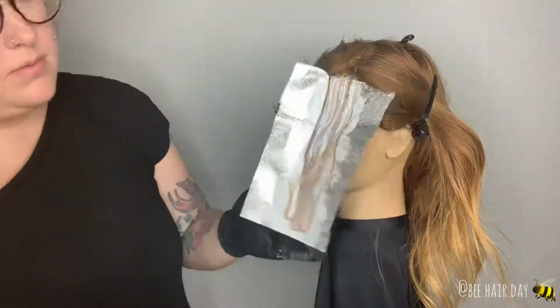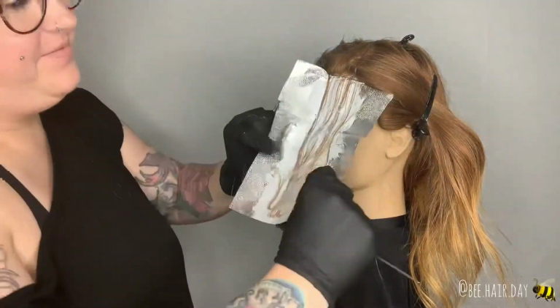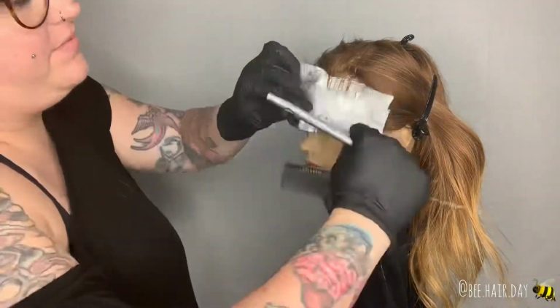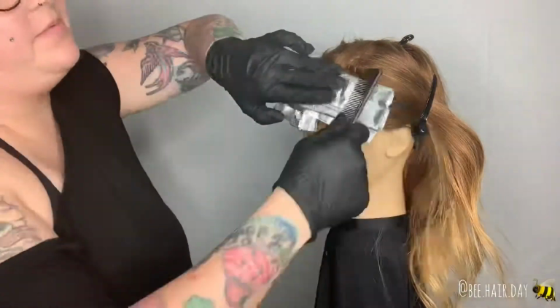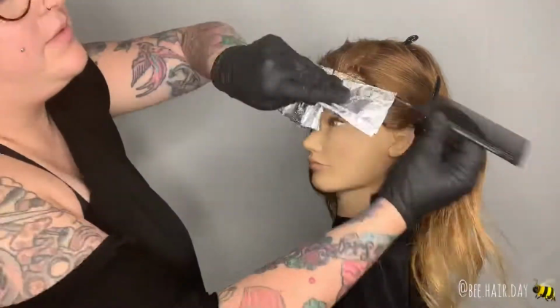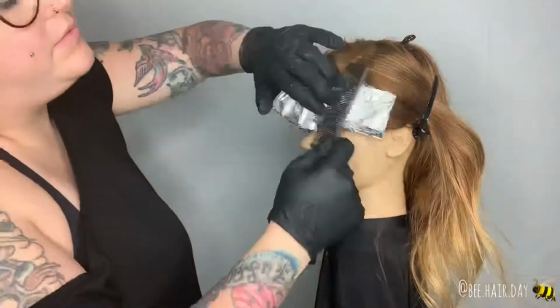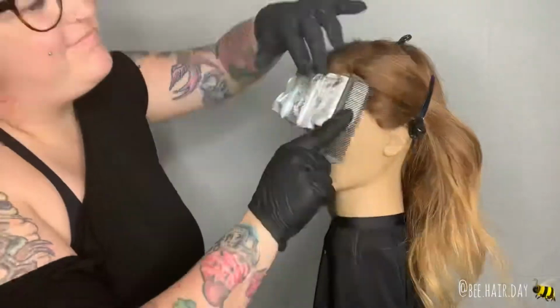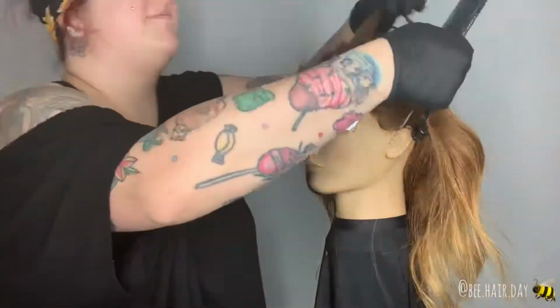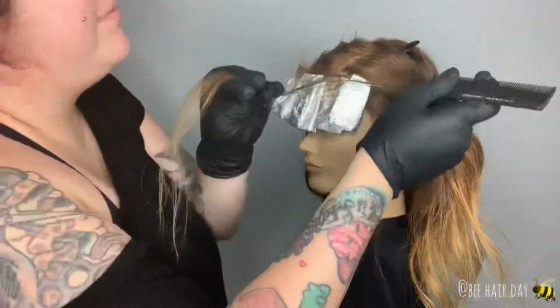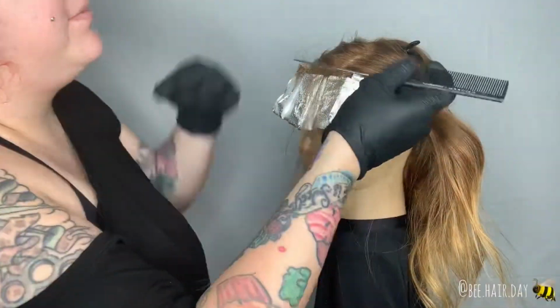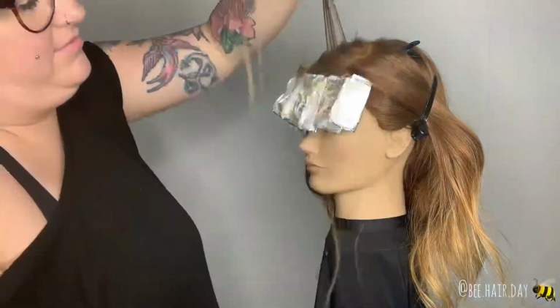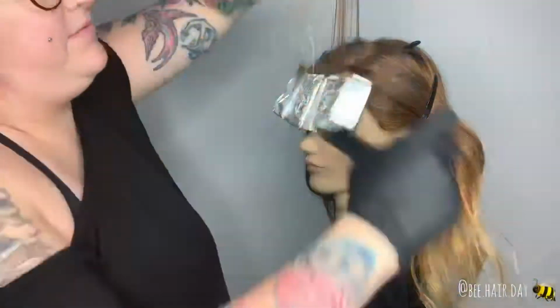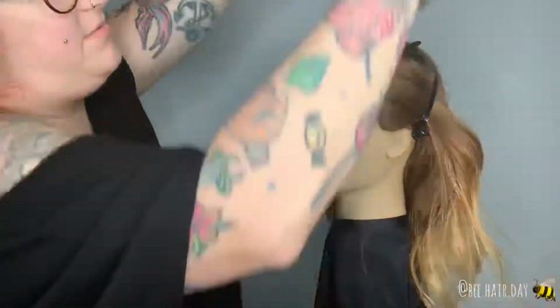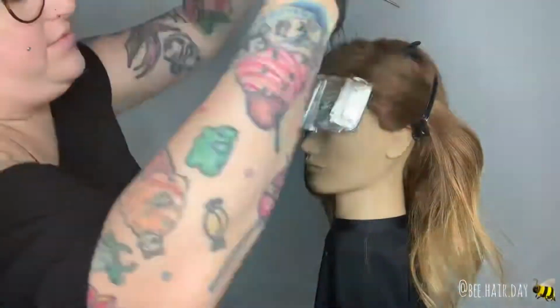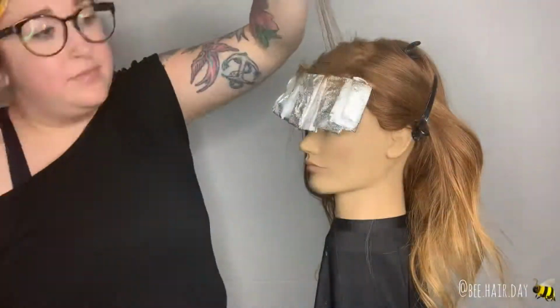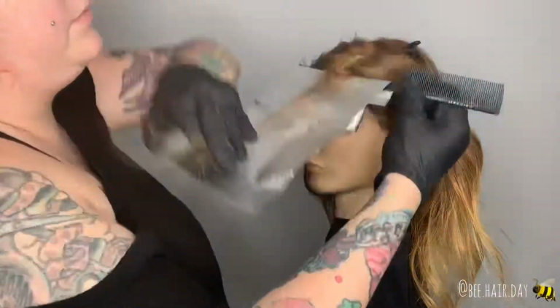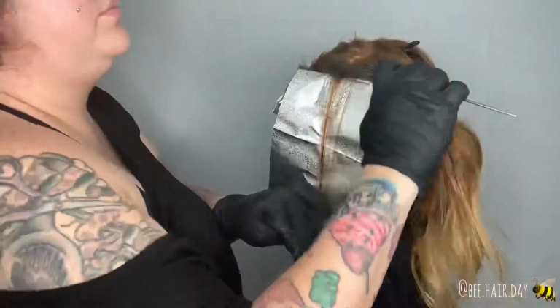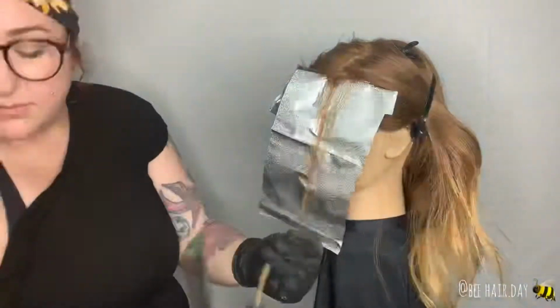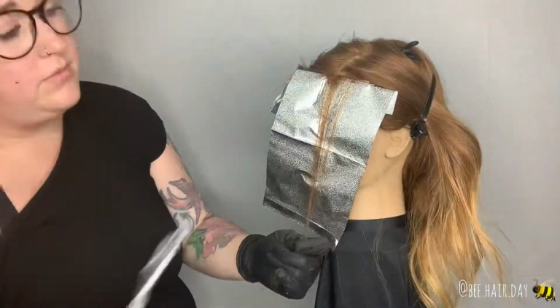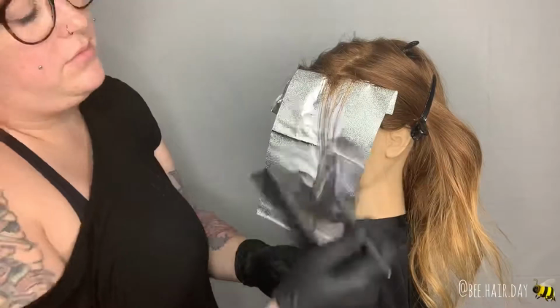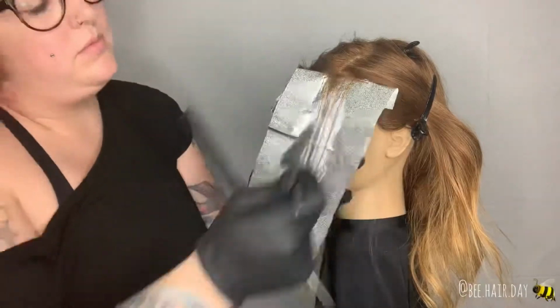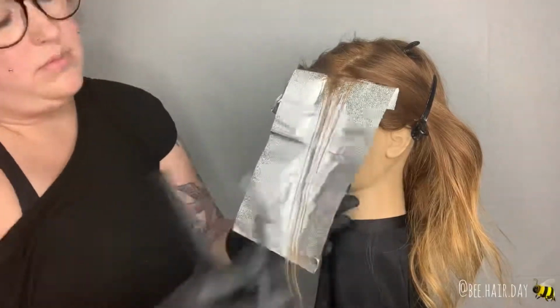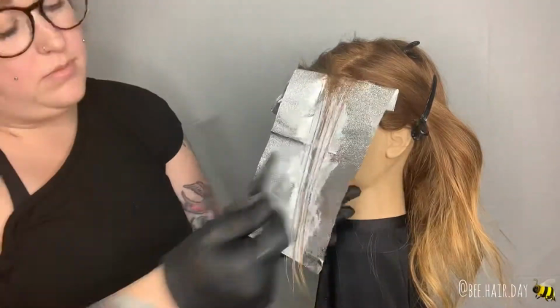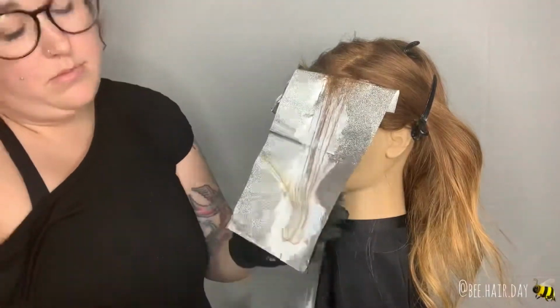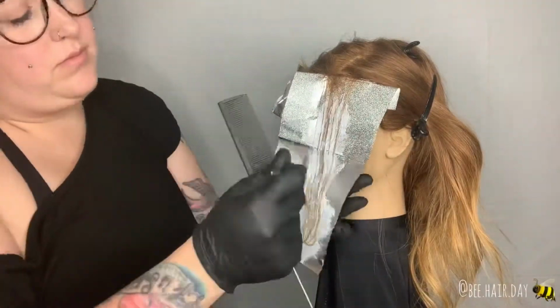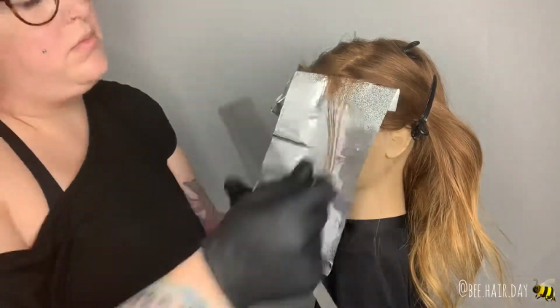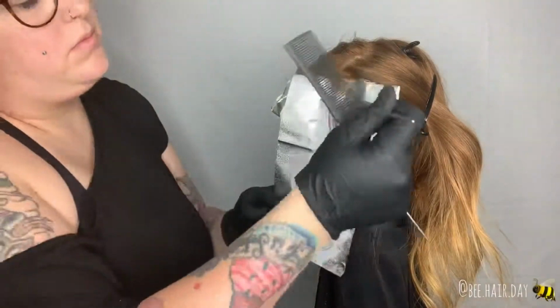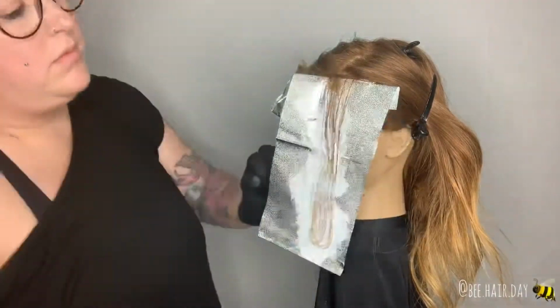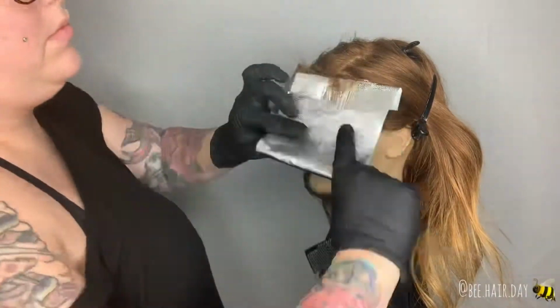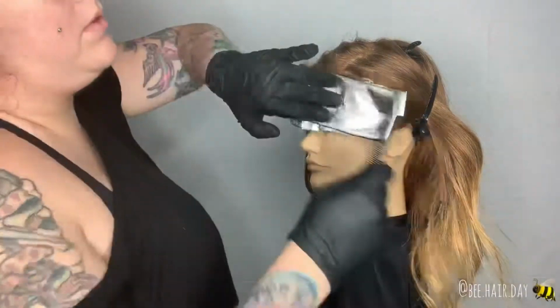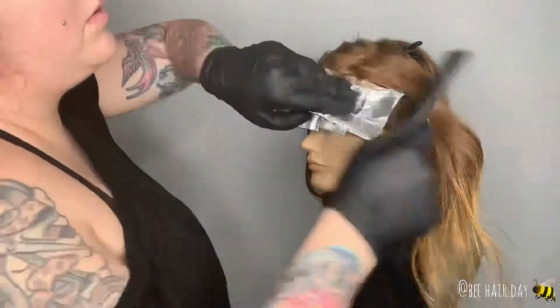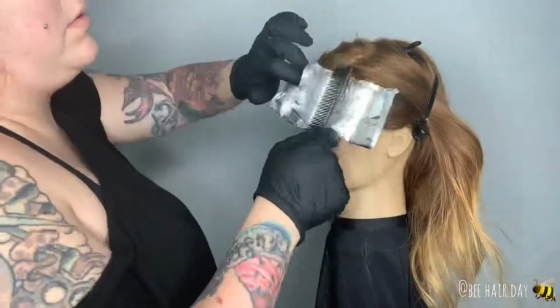Again, turning my brush to the side and feathering up towards the root. For the next one, I went ahead and decided to tease this section to transition into the rest of the hair. This was a smaller section, so I only needed two foils on this side.